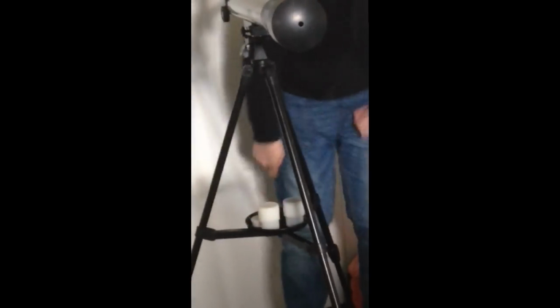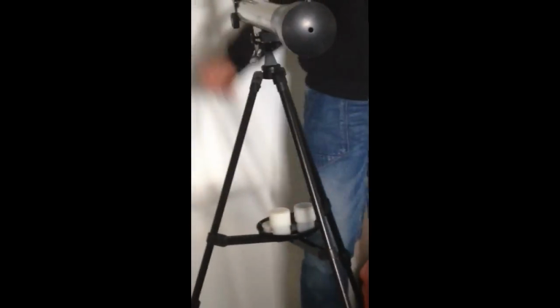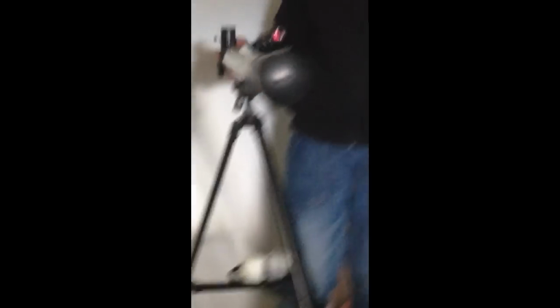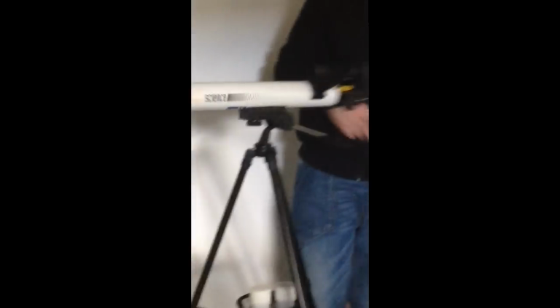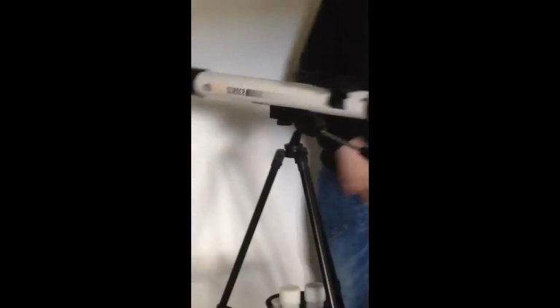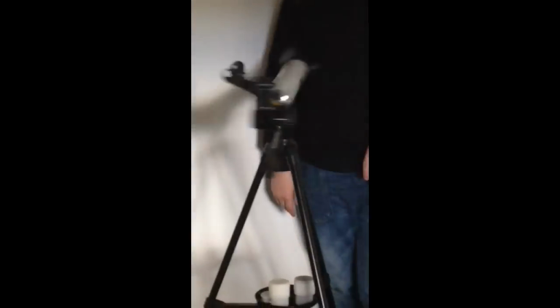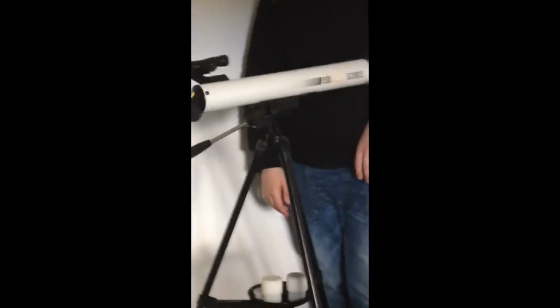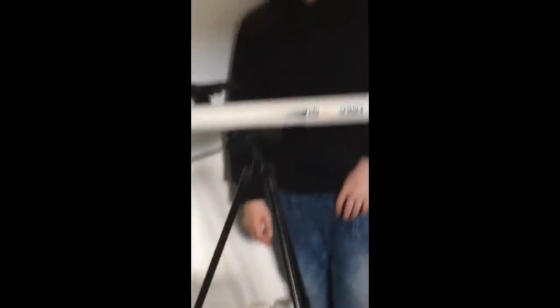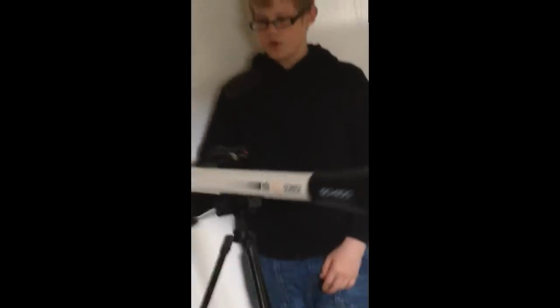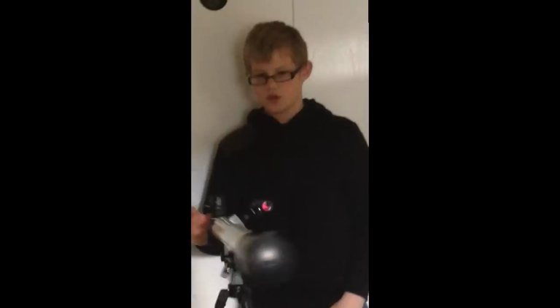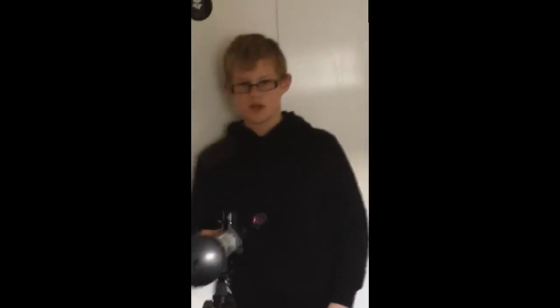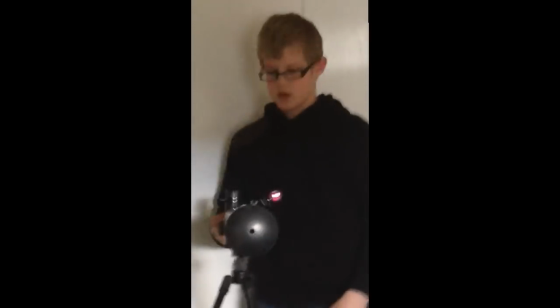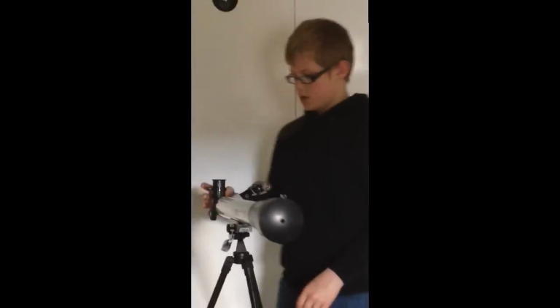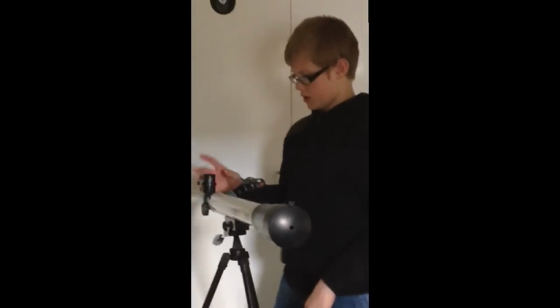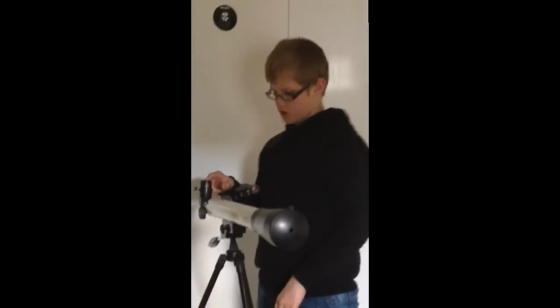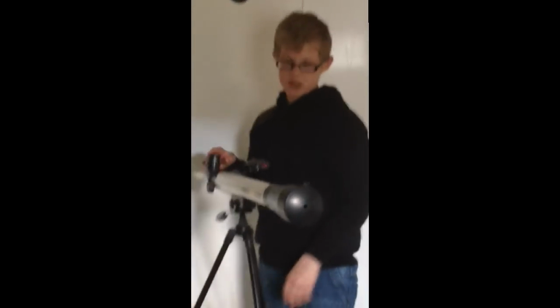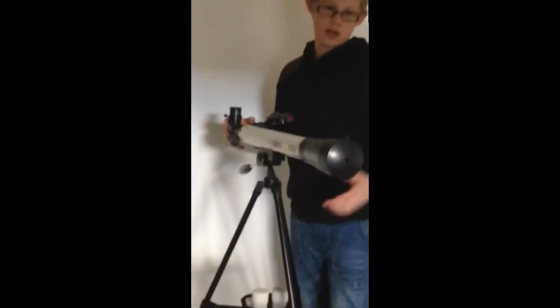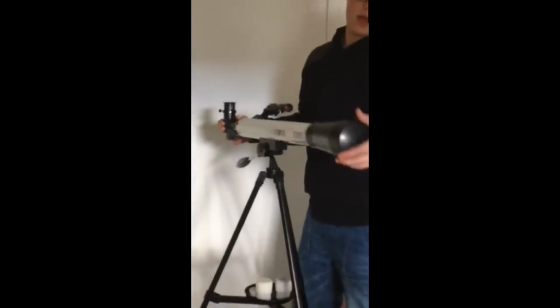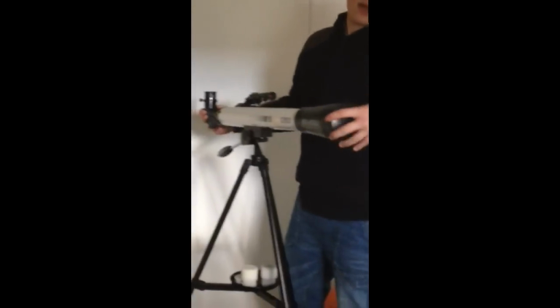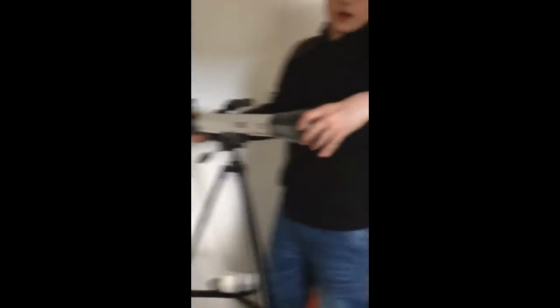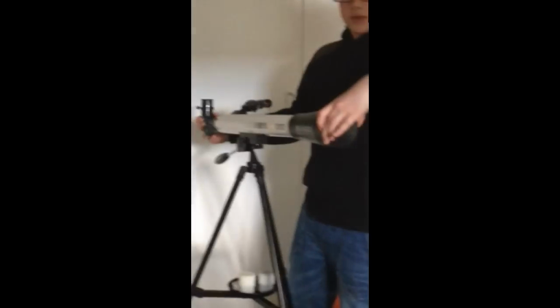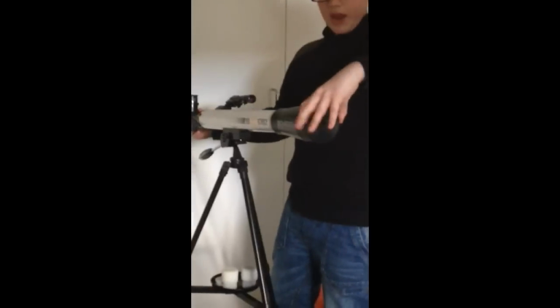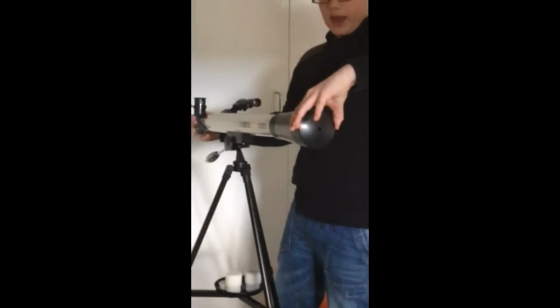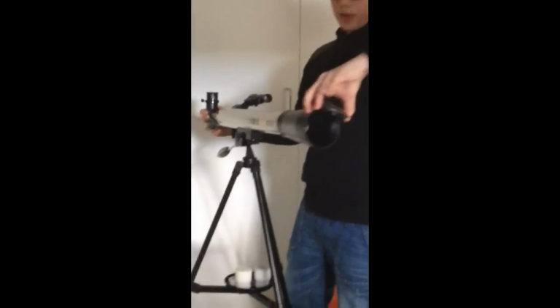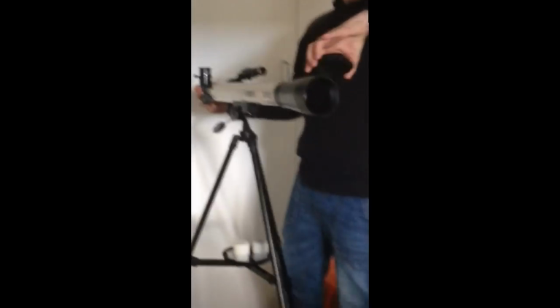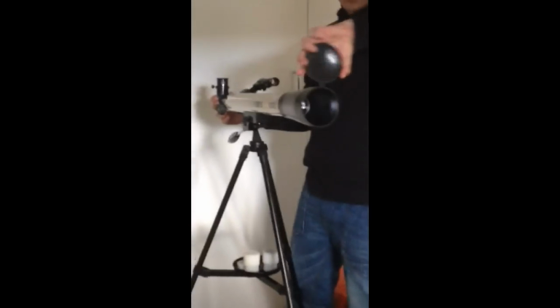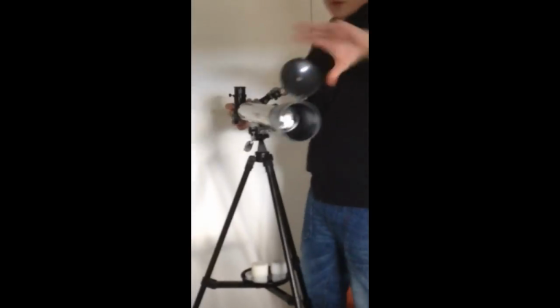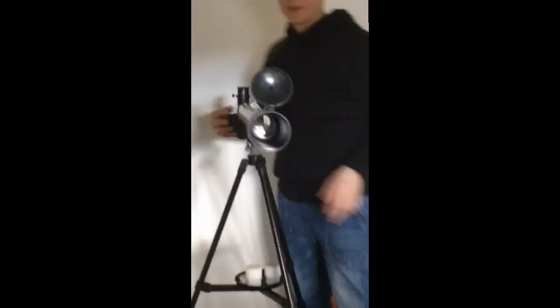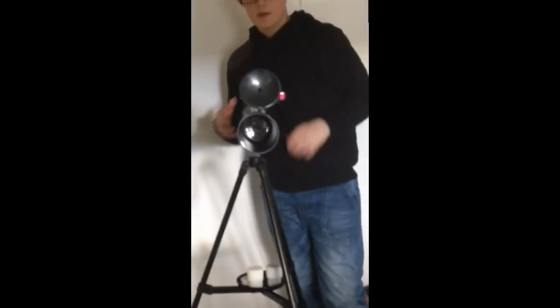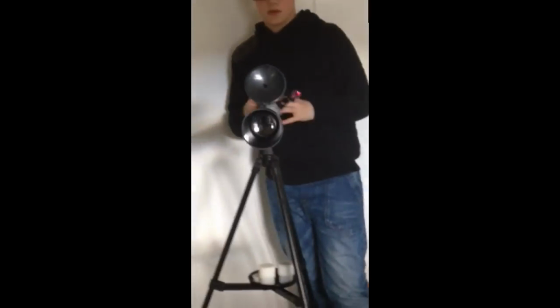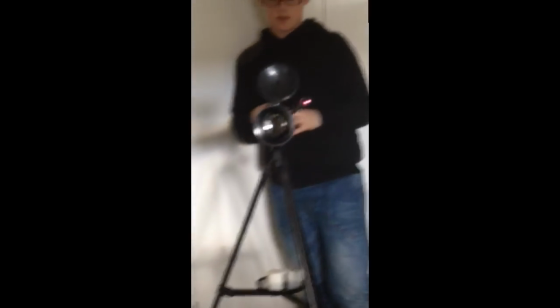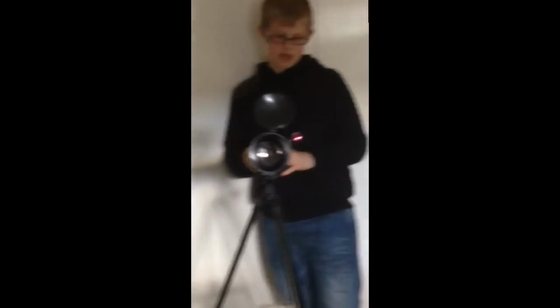And that is your telescope complete. When you want to use it, just make sure this is in and this big cap at the front is open. And that's it.